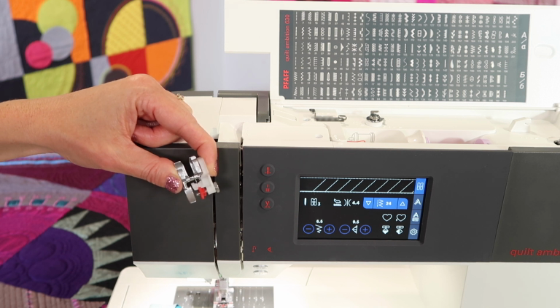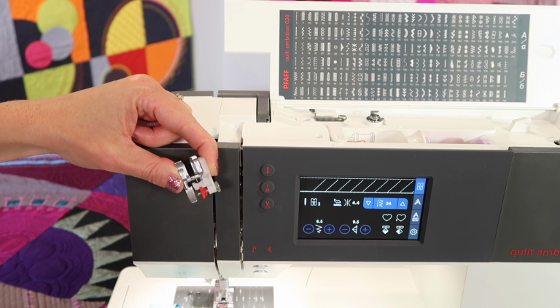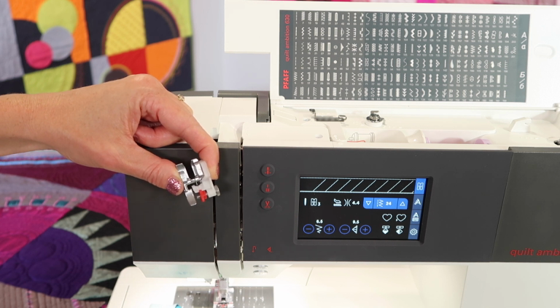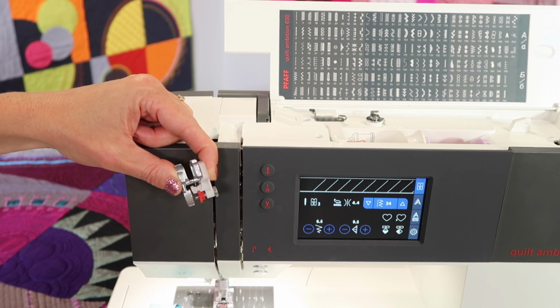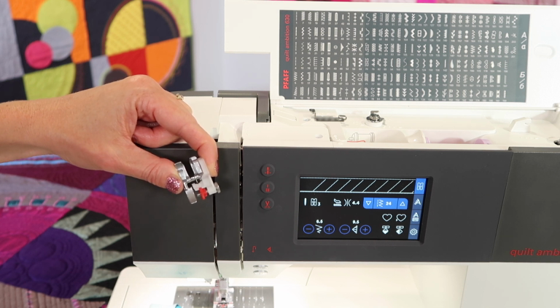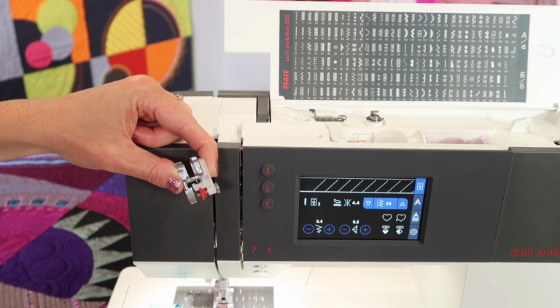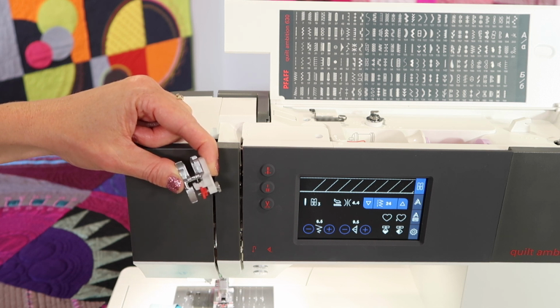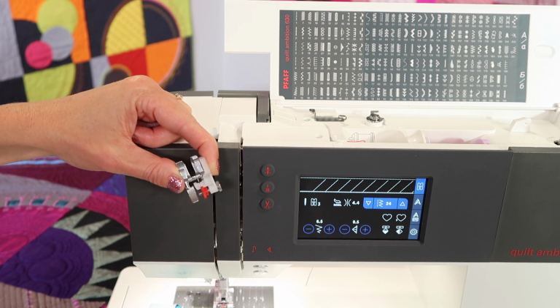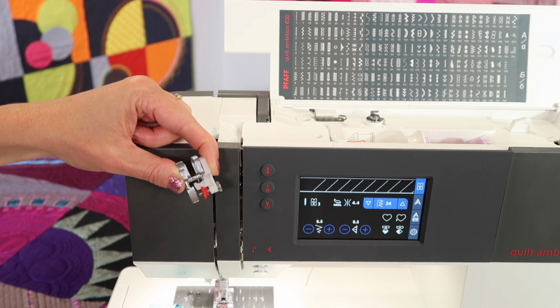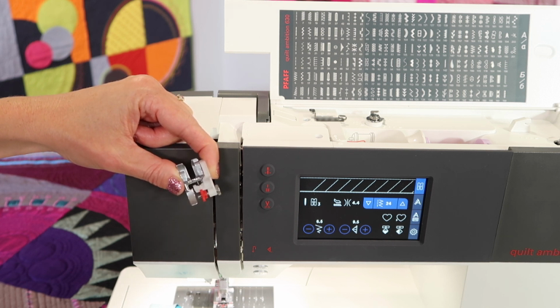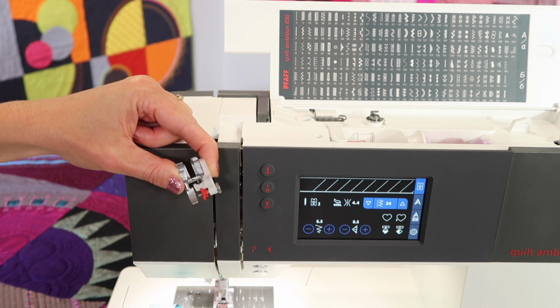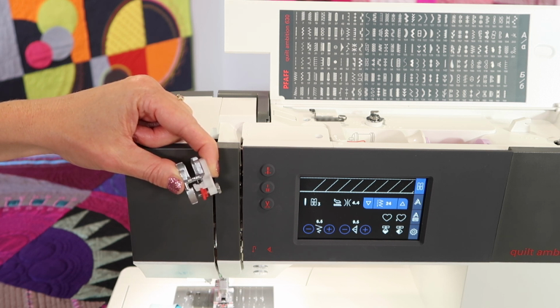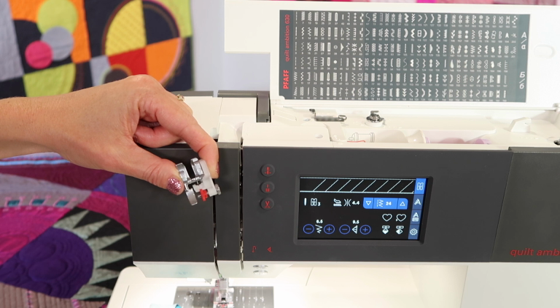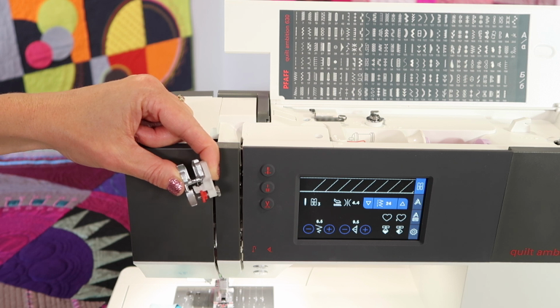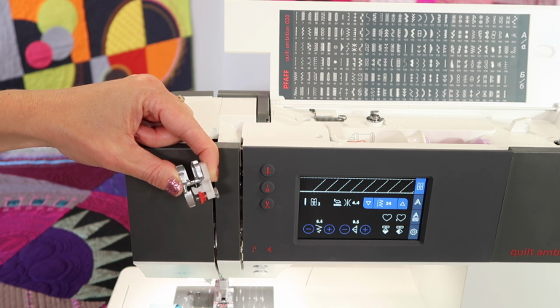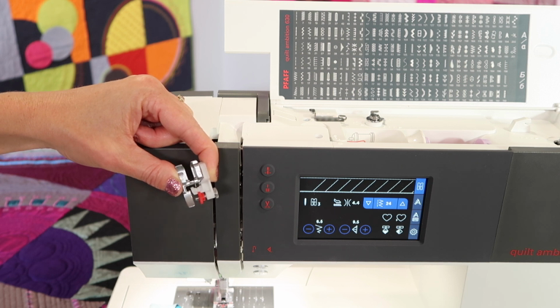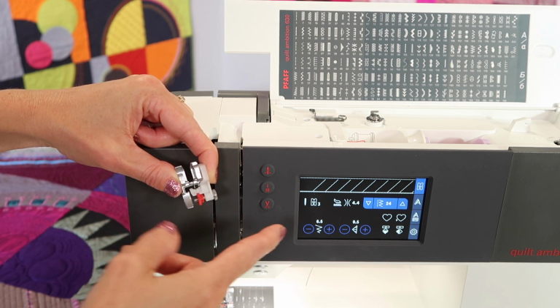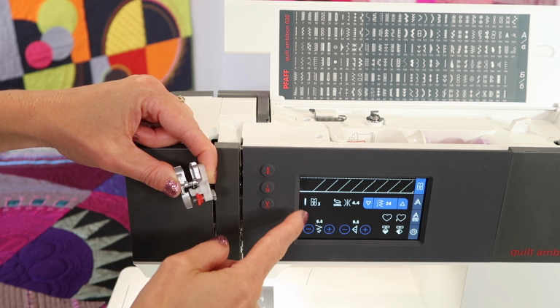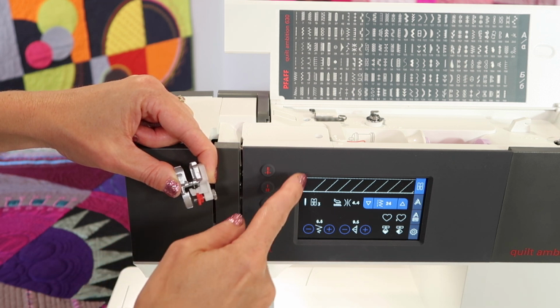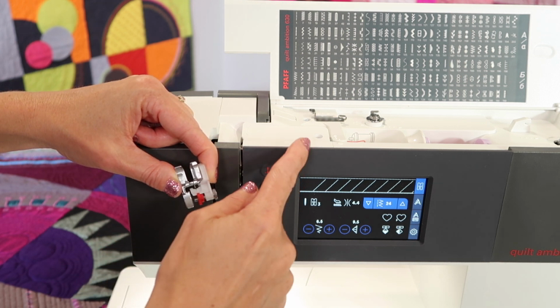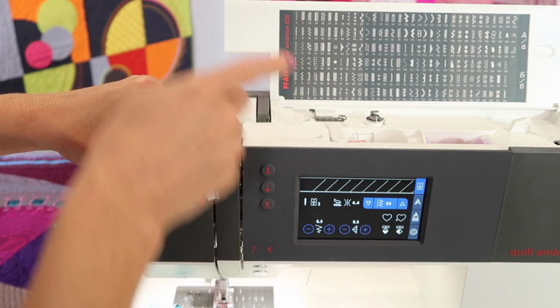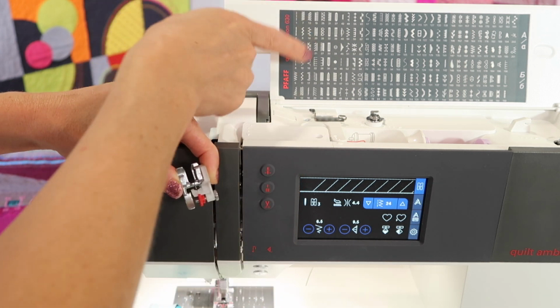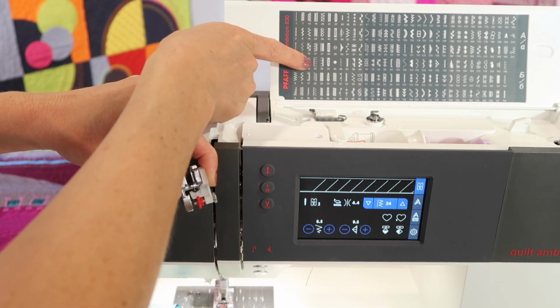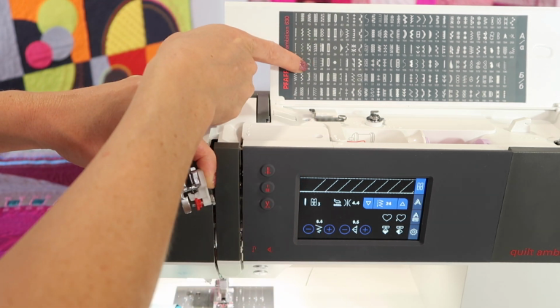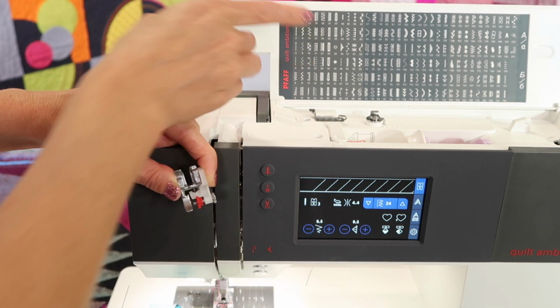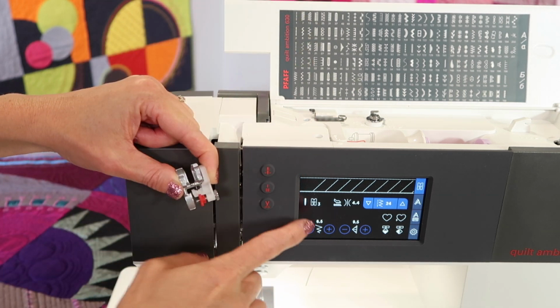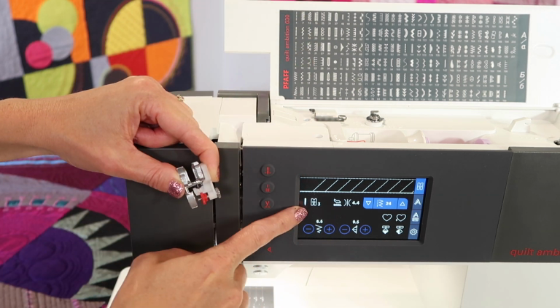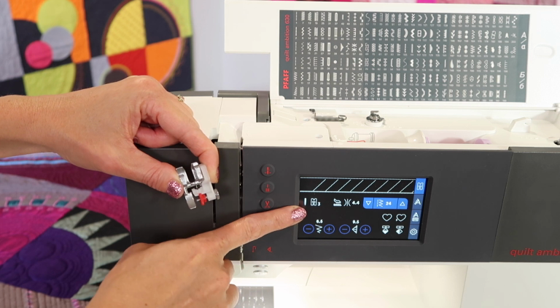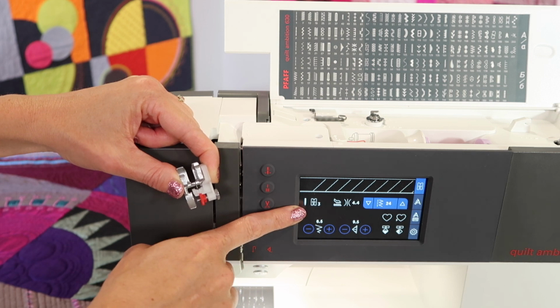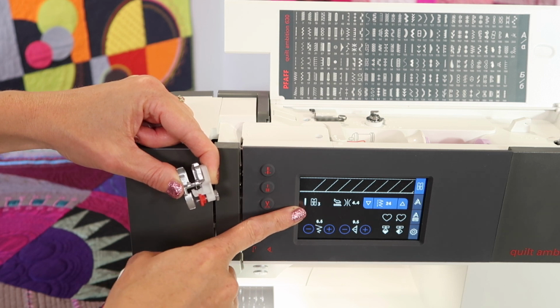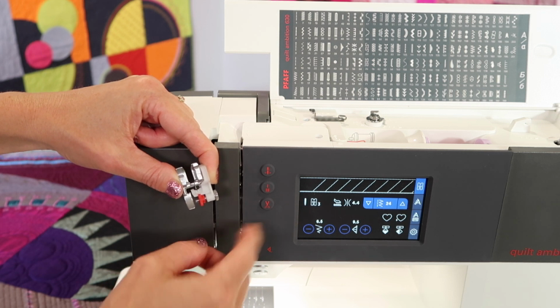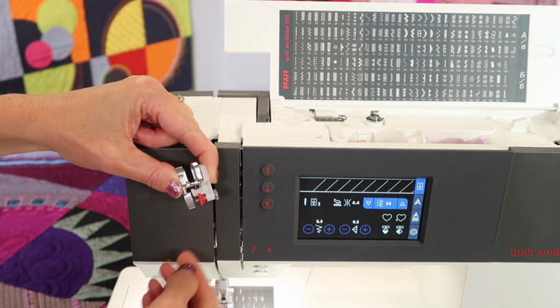We can use it for some top stitching, some stitching in the ditch. We also use it for doing a blind hem. When you do pick a blind hem, stitch number 16, you're going to see the same foot number come back up.